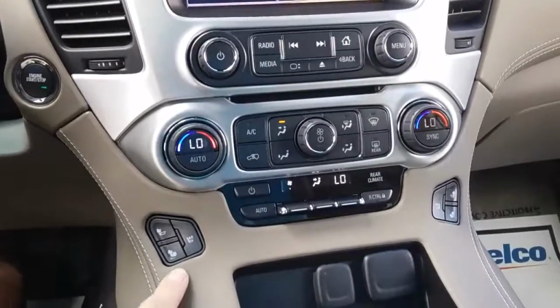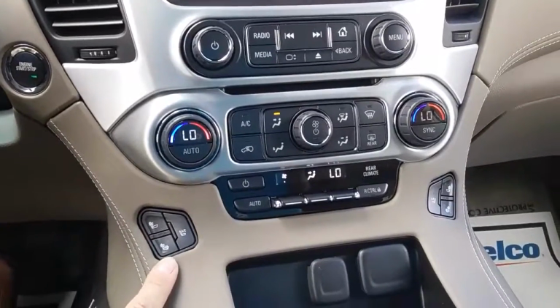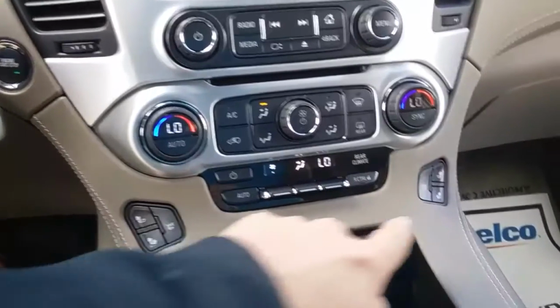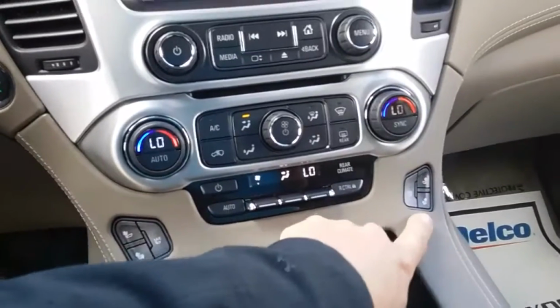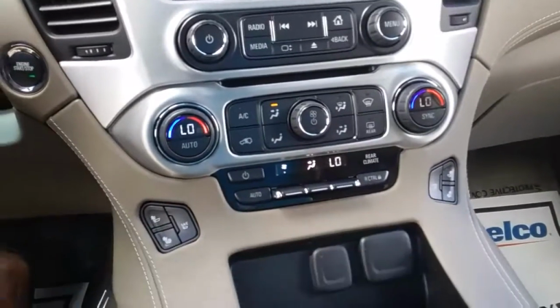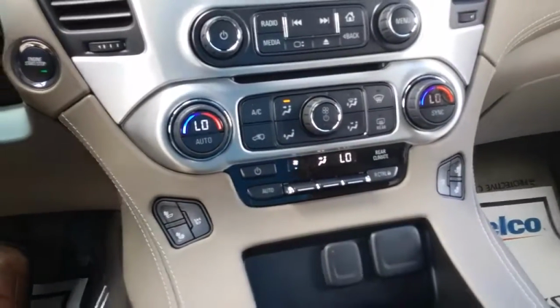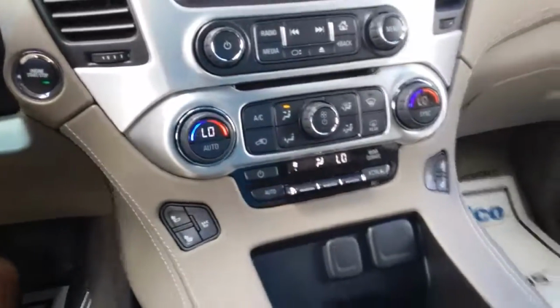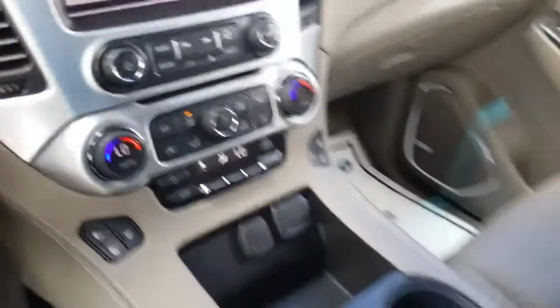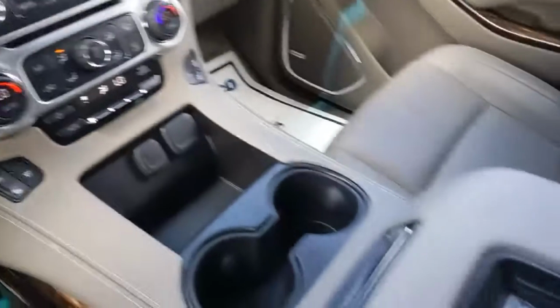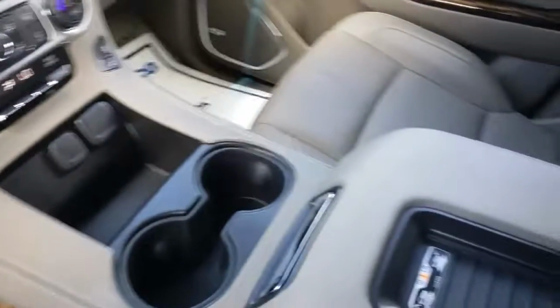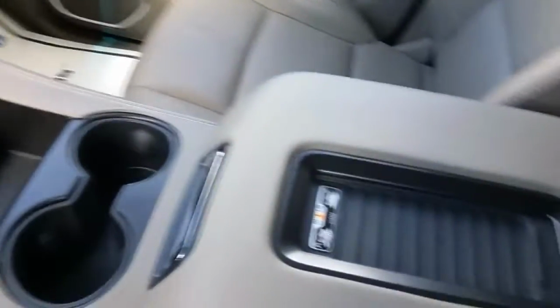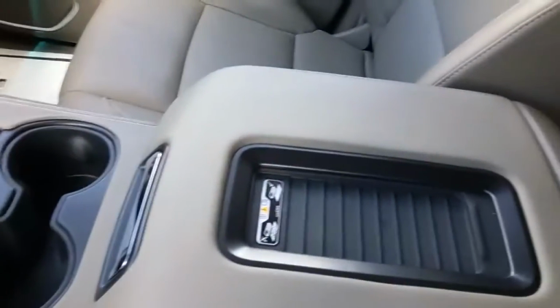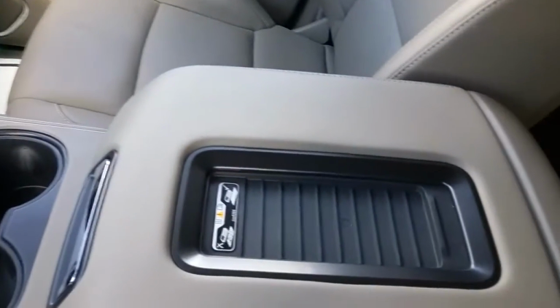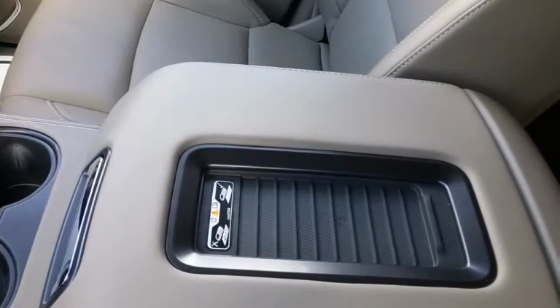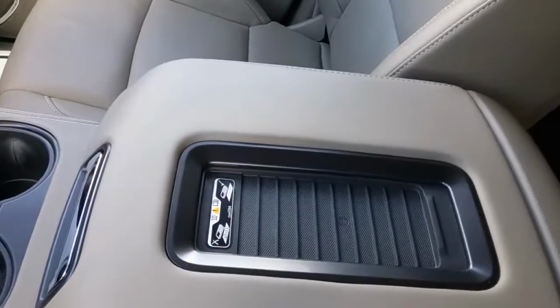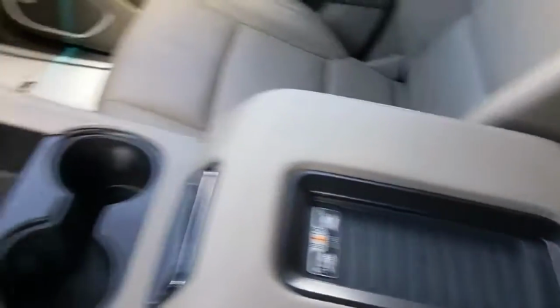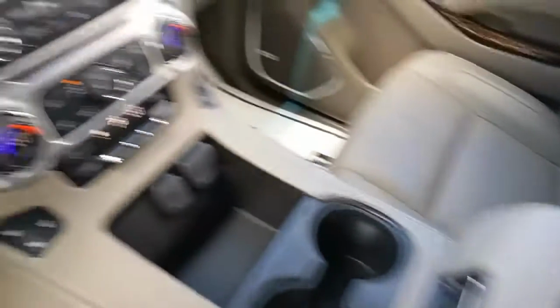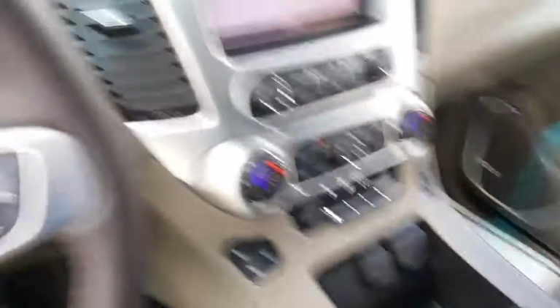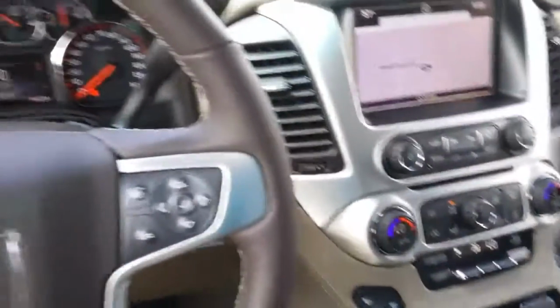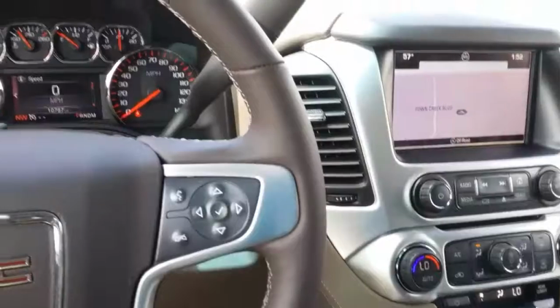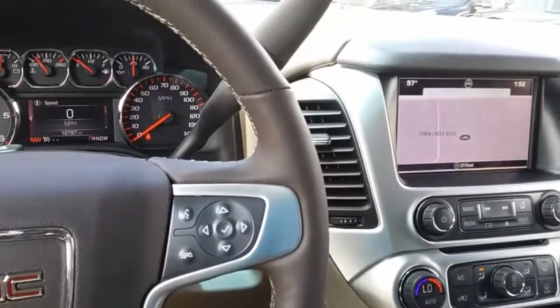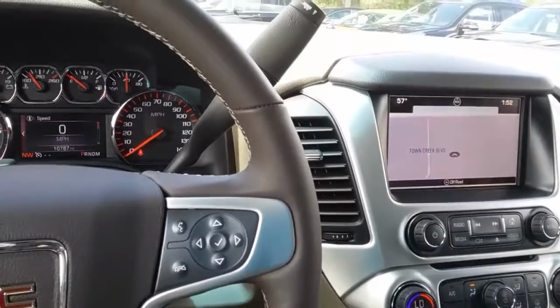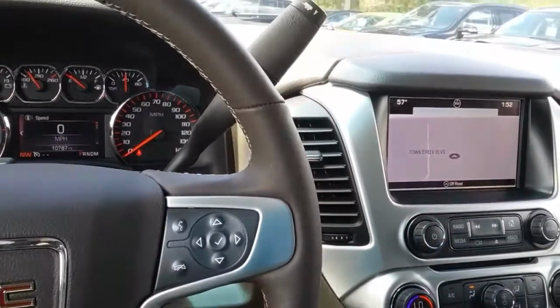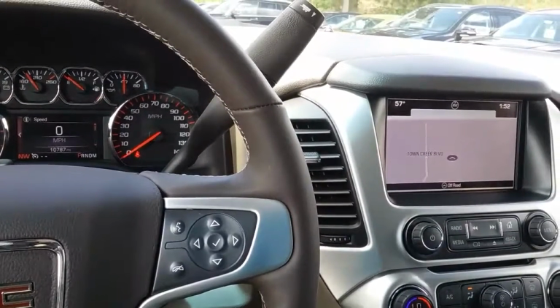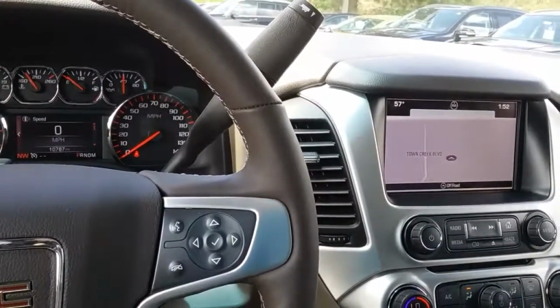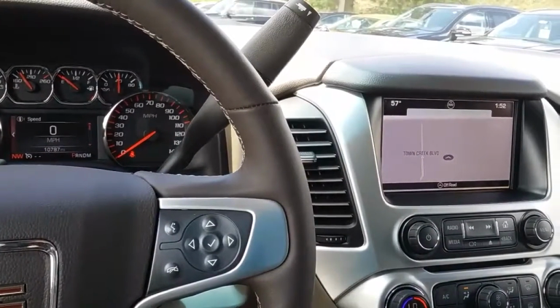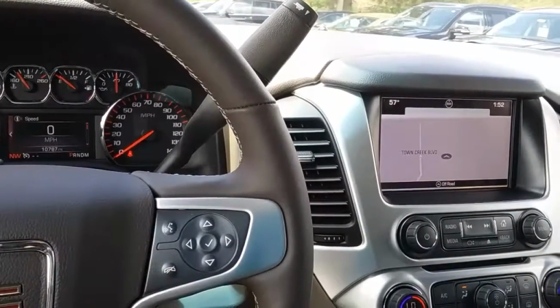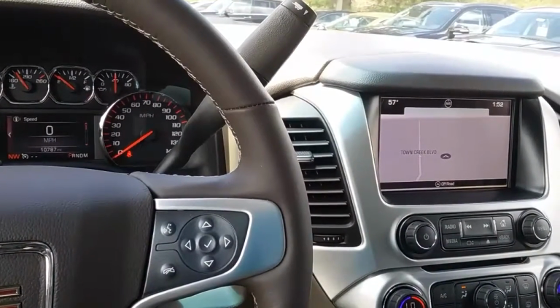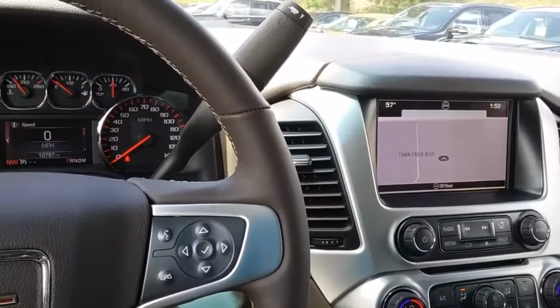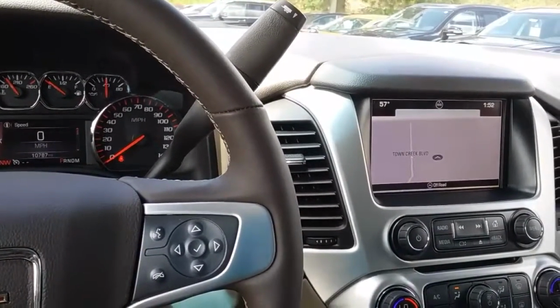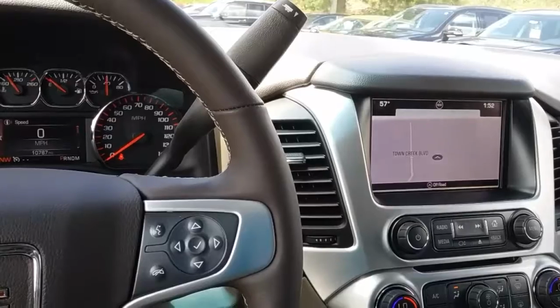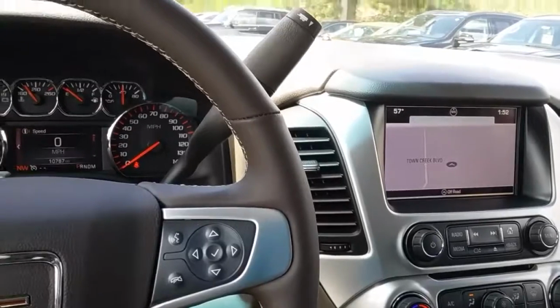It has heated and air-conditioned seats on both sides up front. Being a 2016, it's also got your wireless charger. If you have any other questions, please give me a call — the number here is 706-453-2500. Thanks.